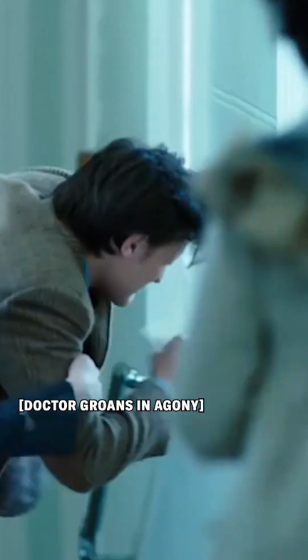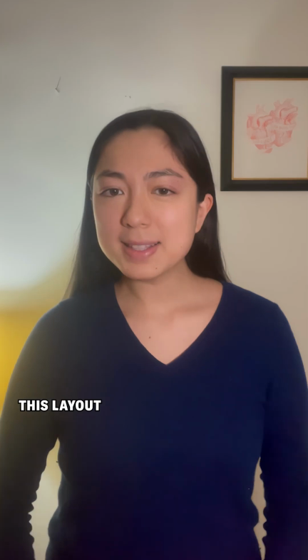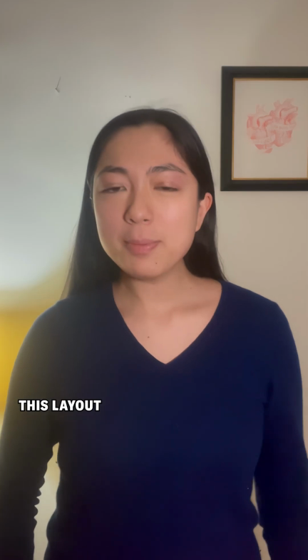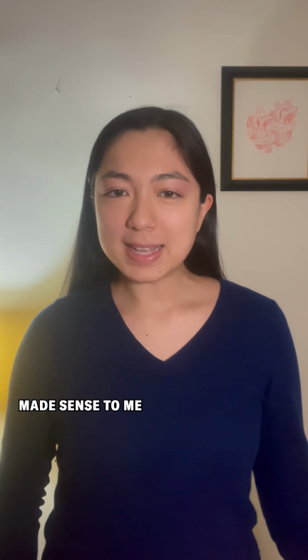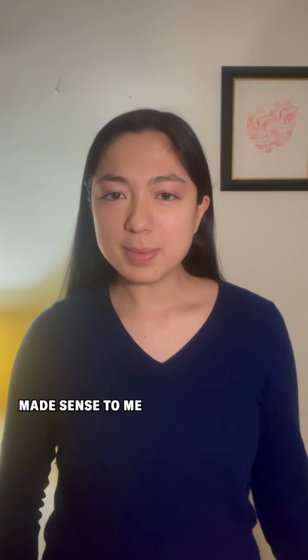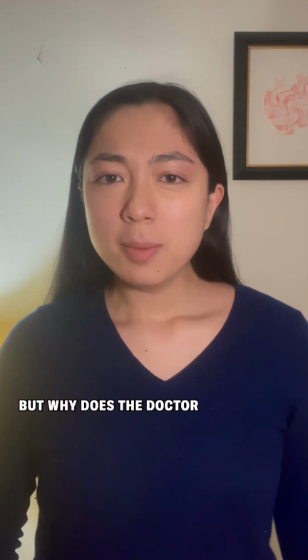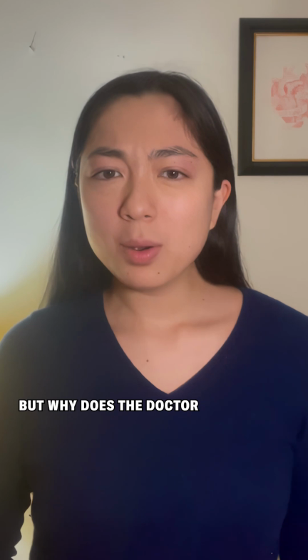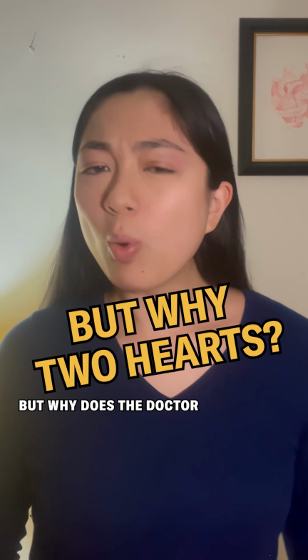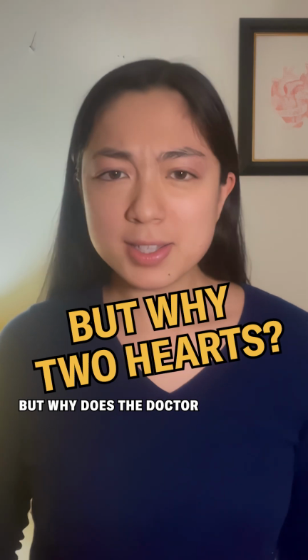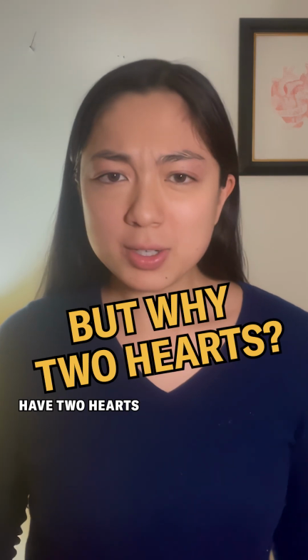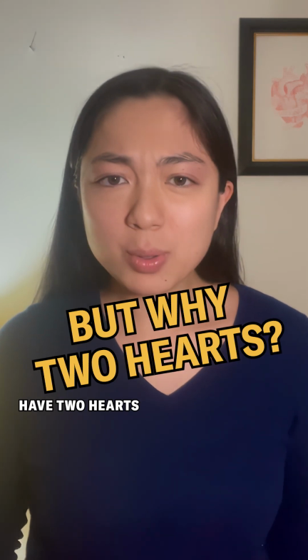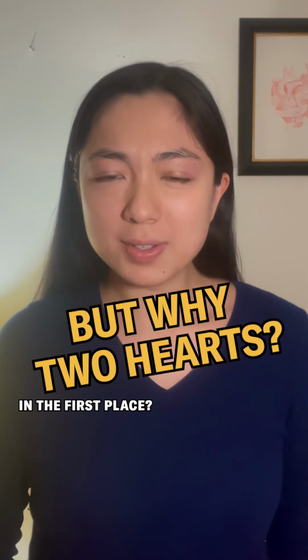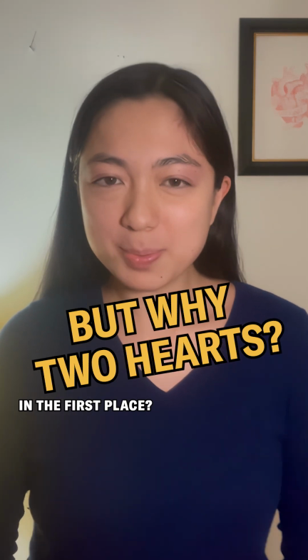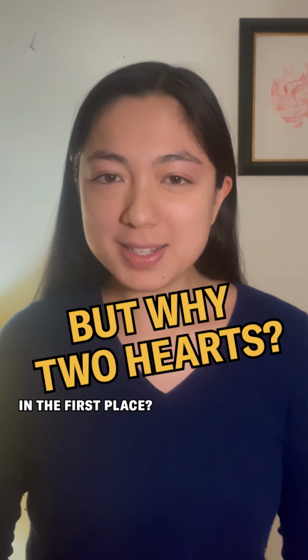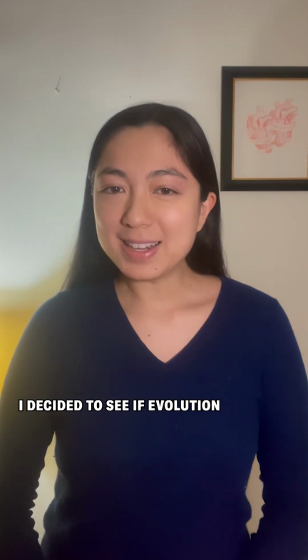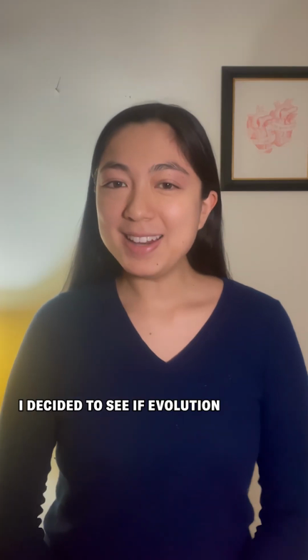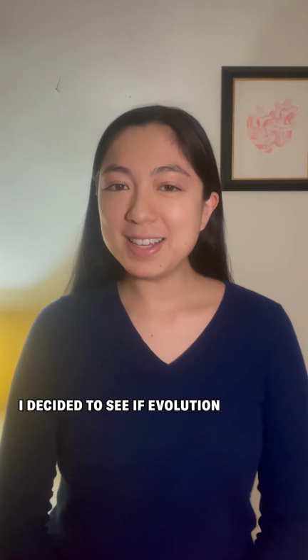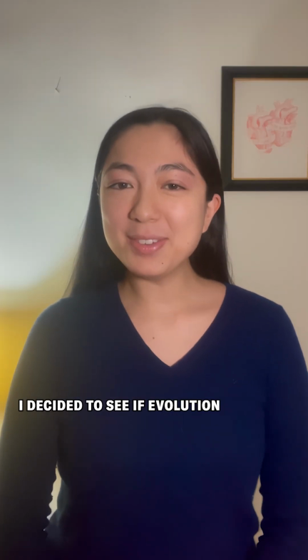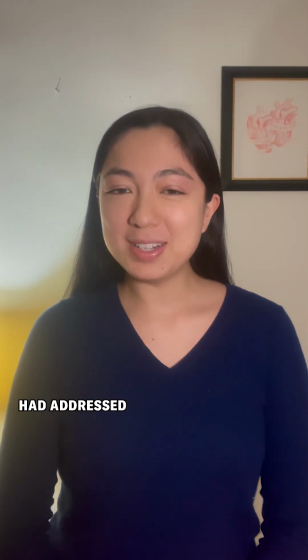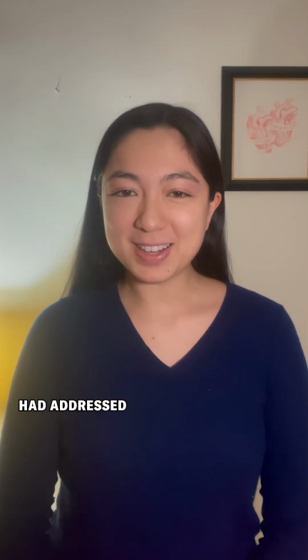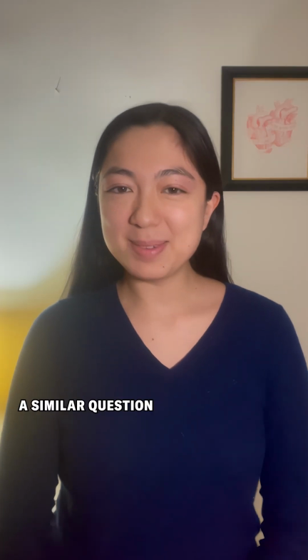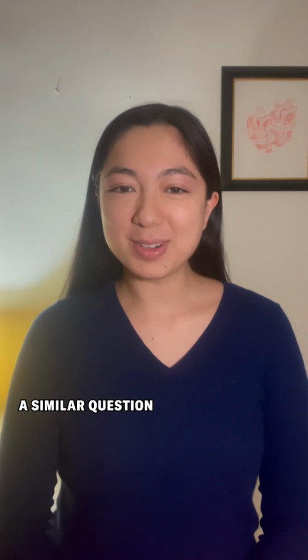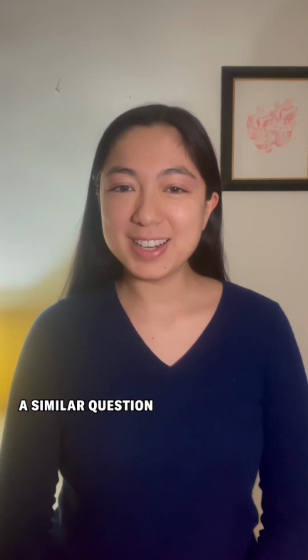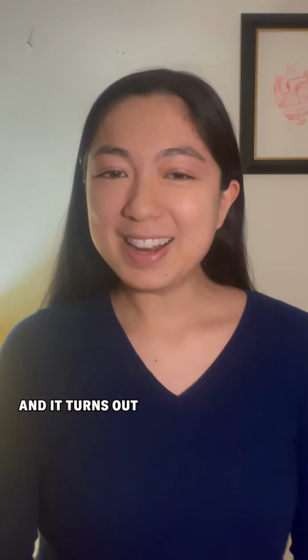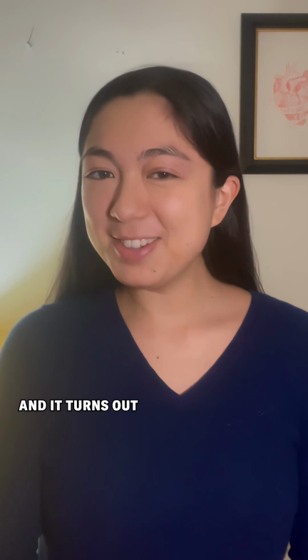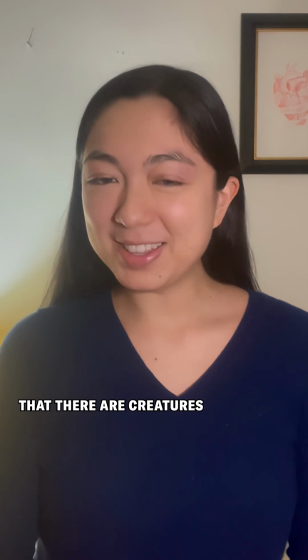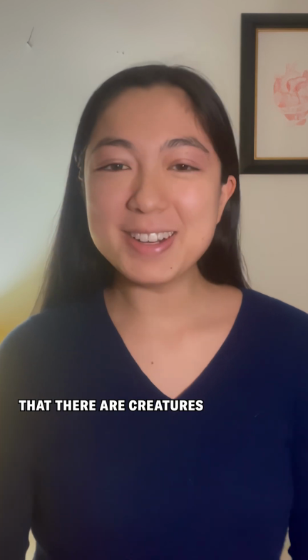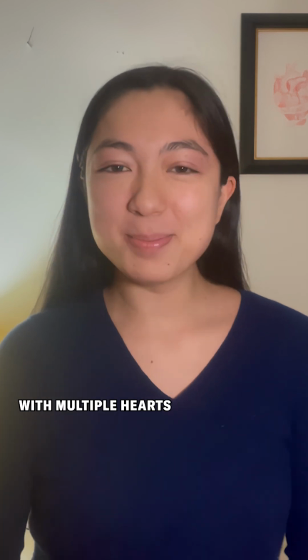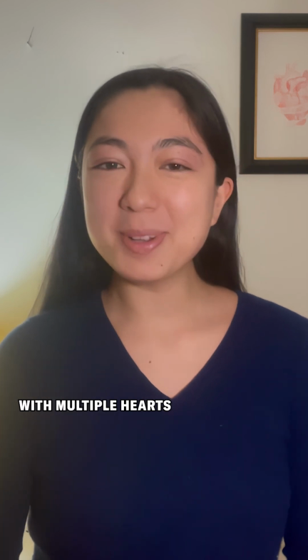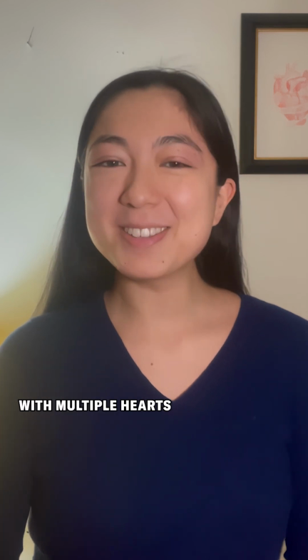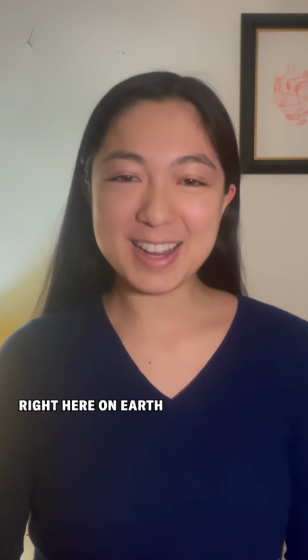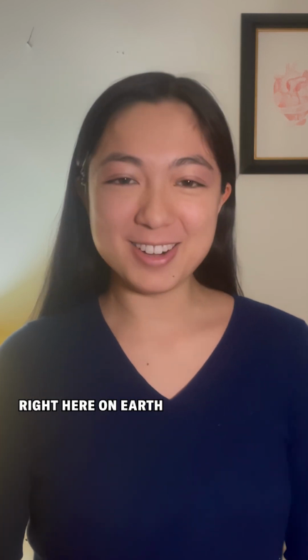This layout made sense, but why does the doctor have two hearts in the first place? It turns out that evolution has addressed a similar question, and there are creatures with multiple hearts right here on Earth.